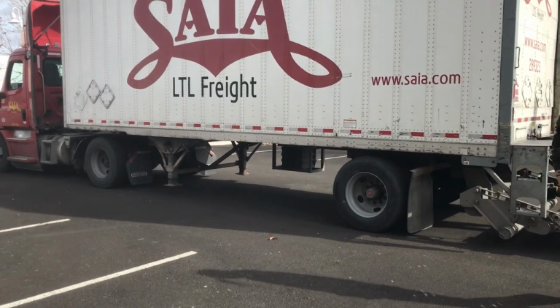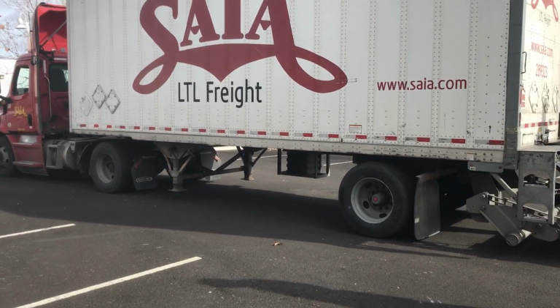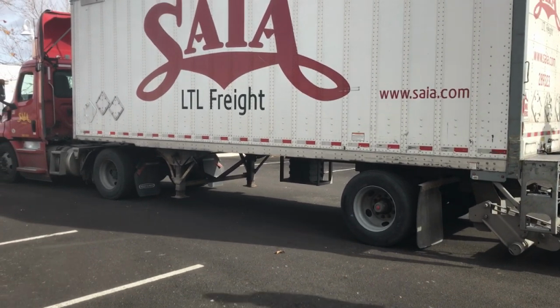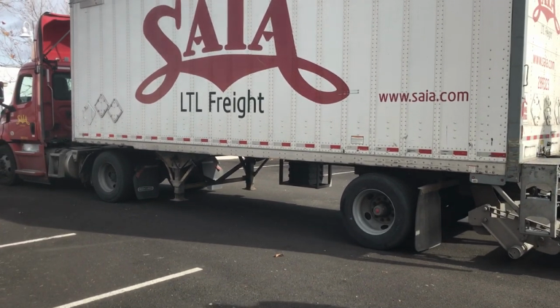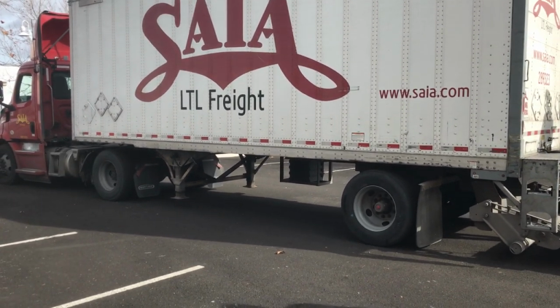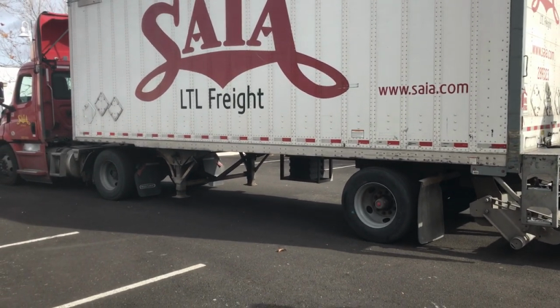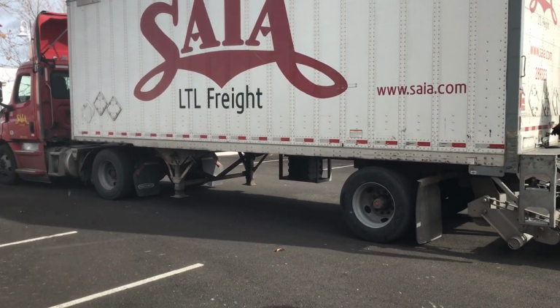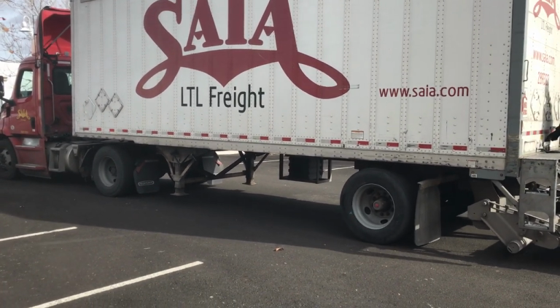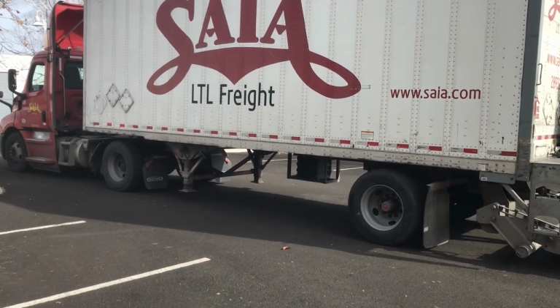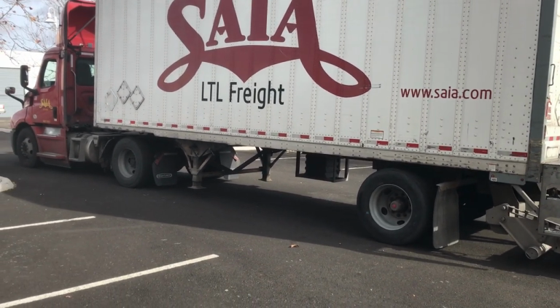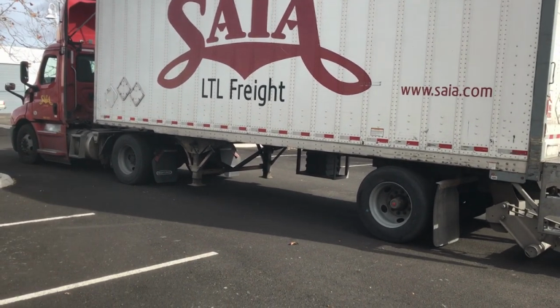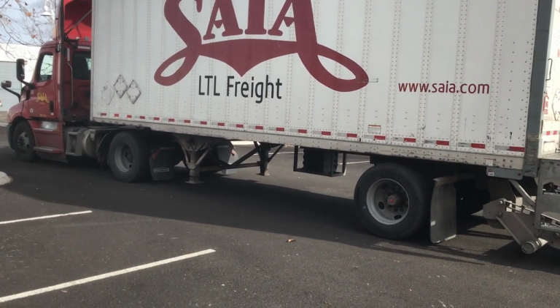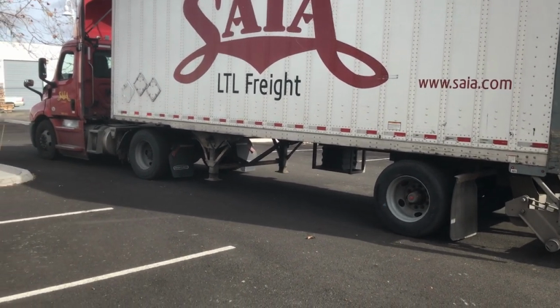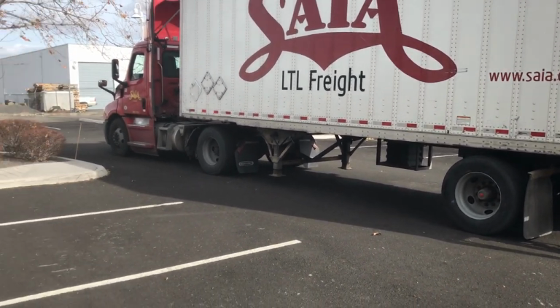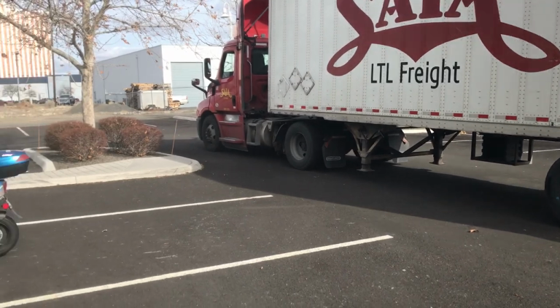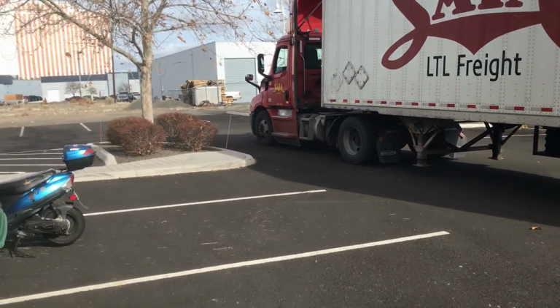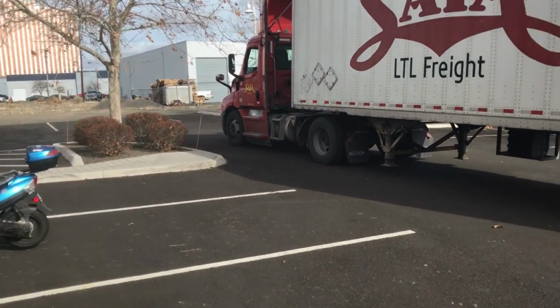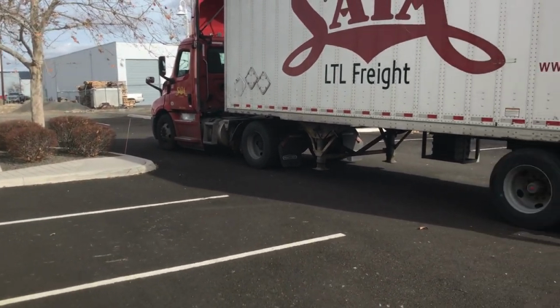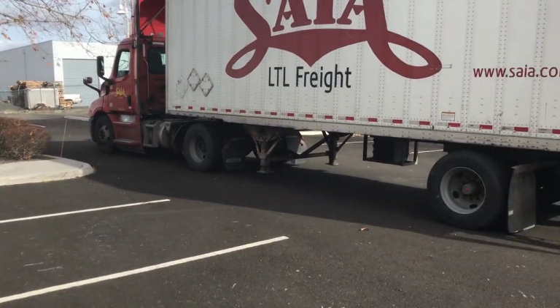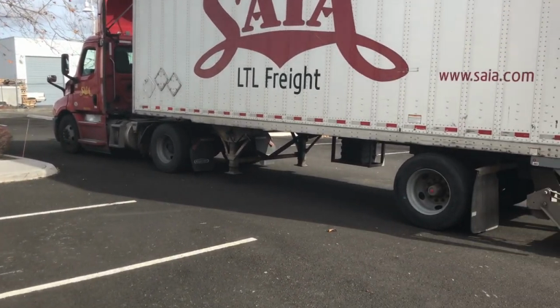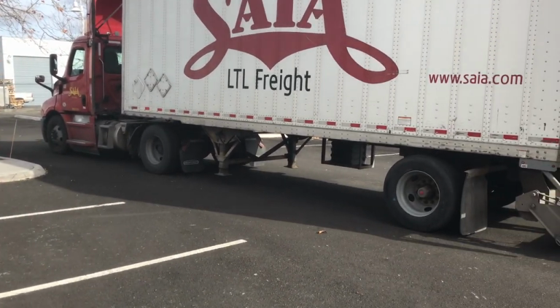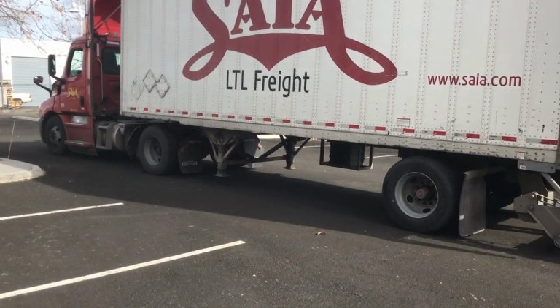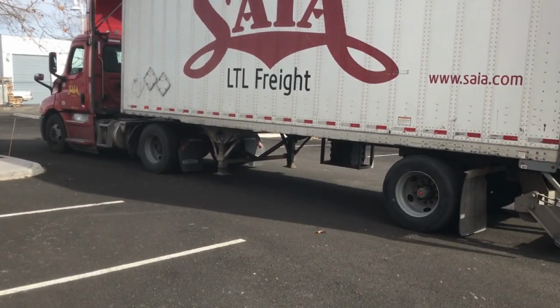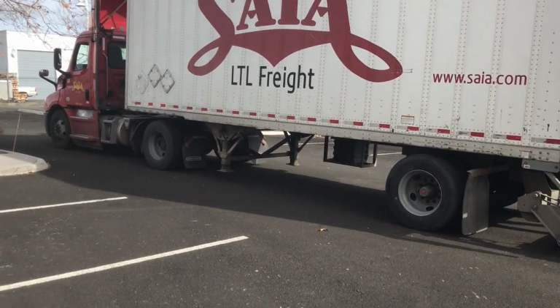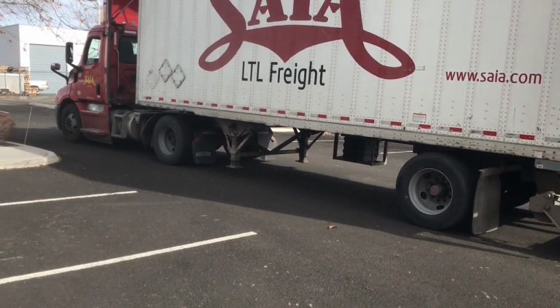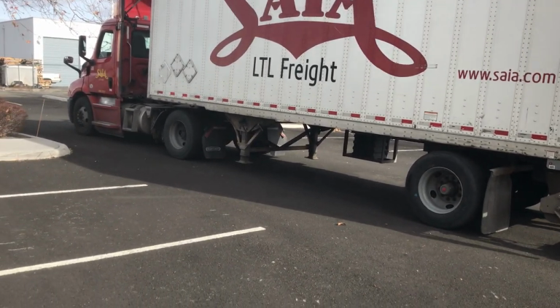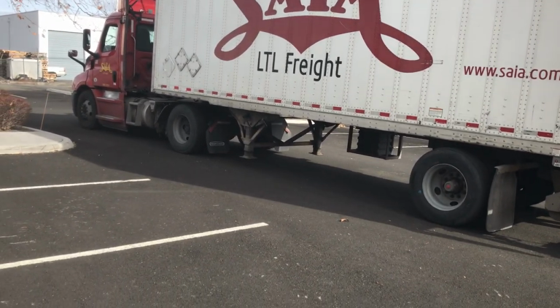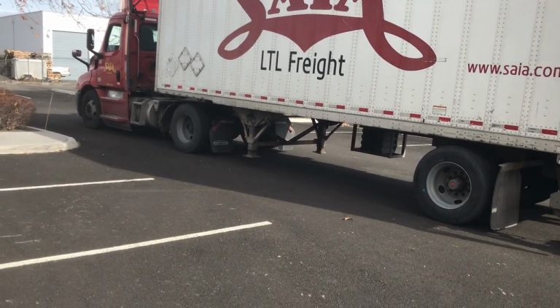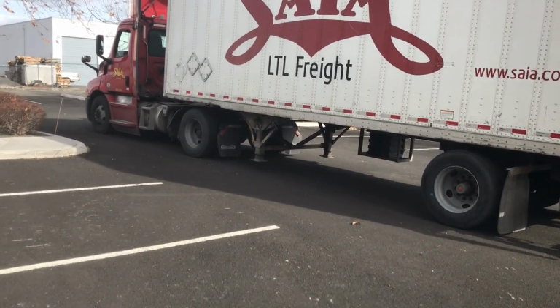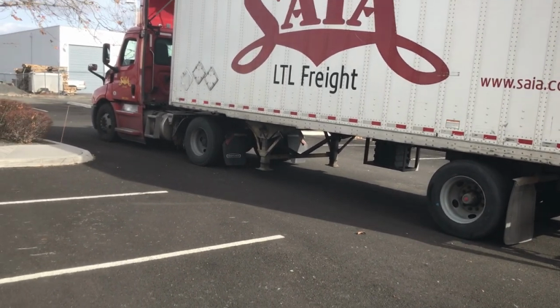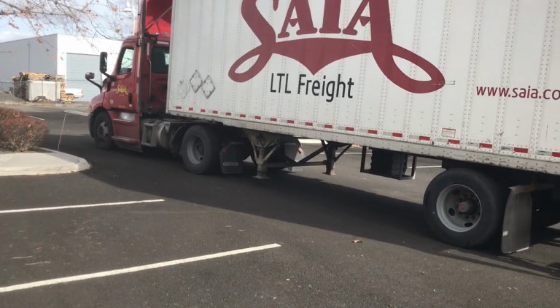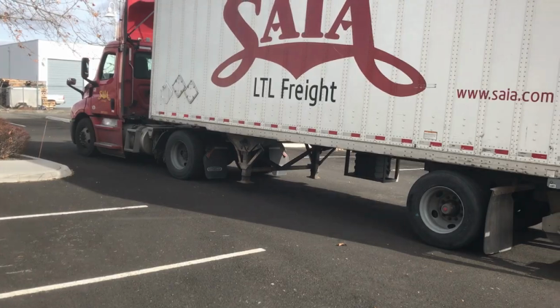Hey guys, welcome back to the channel, ScooterATVsales.com. Little shop talk here — we just have an arrival from SIA LTL Freight.